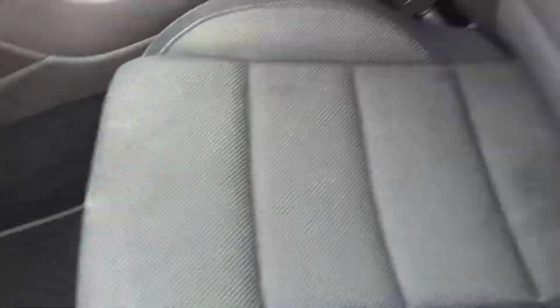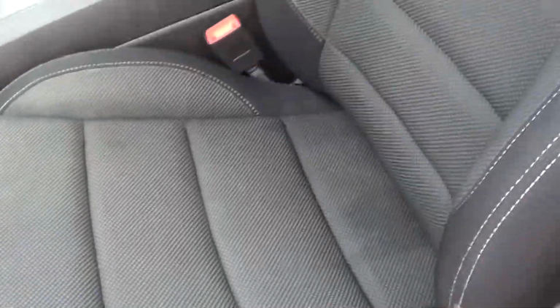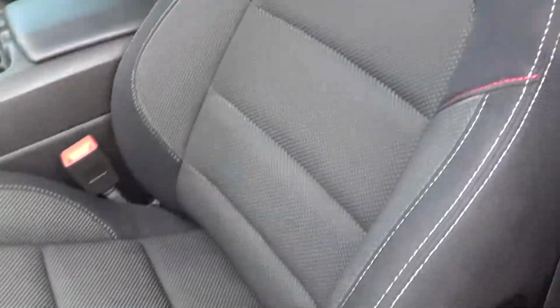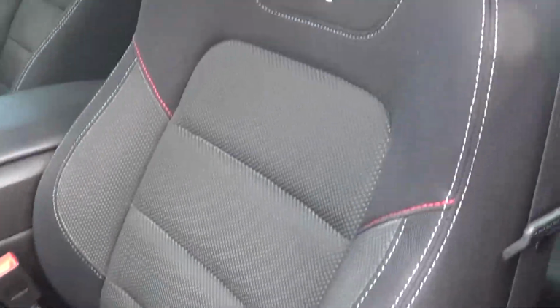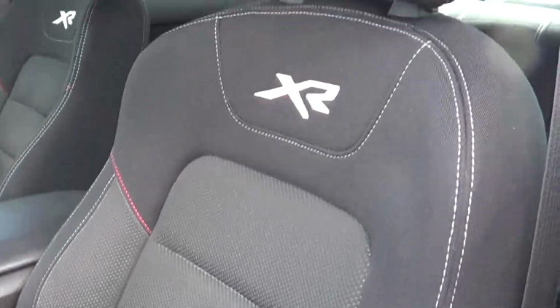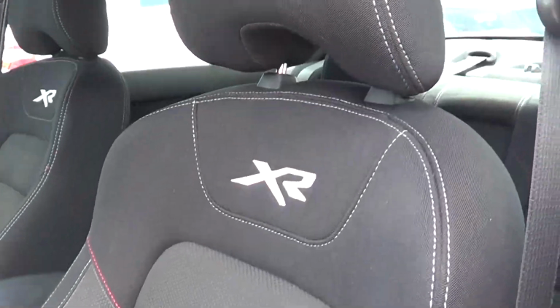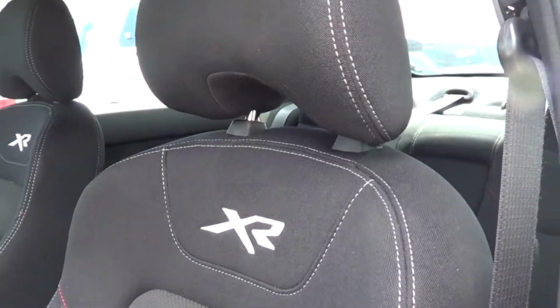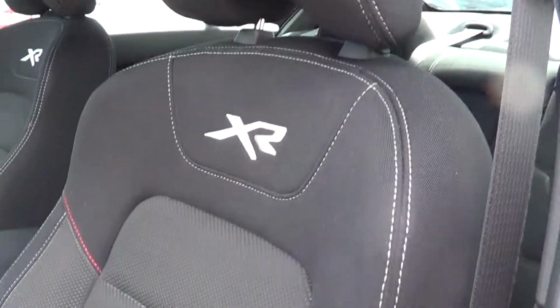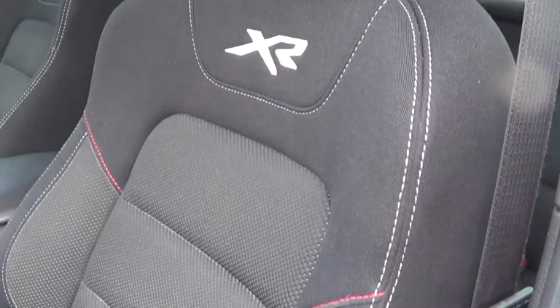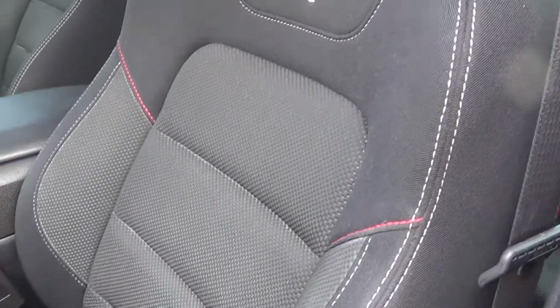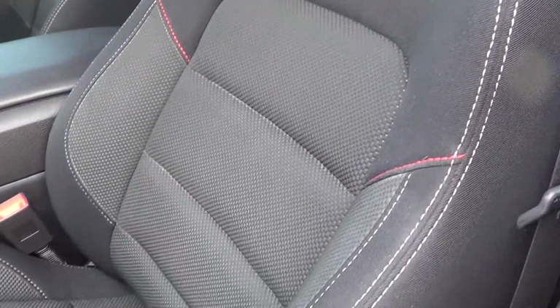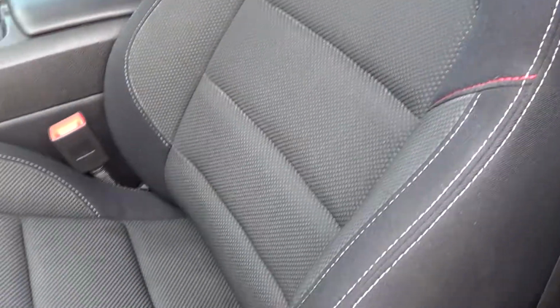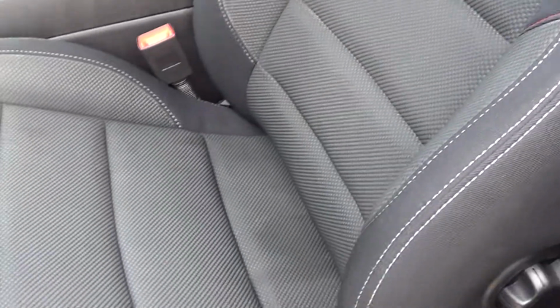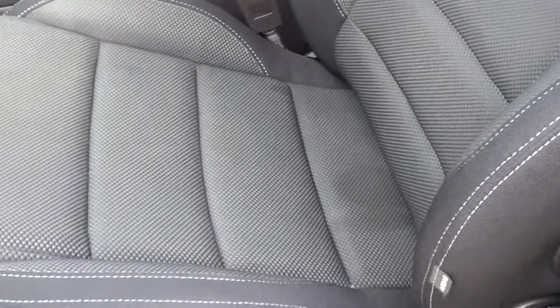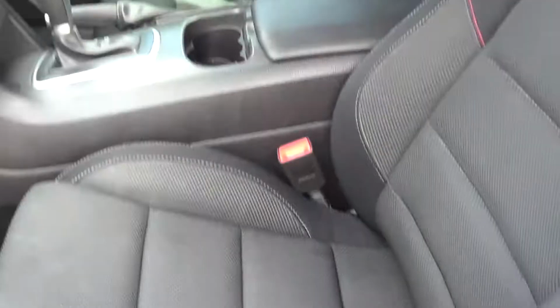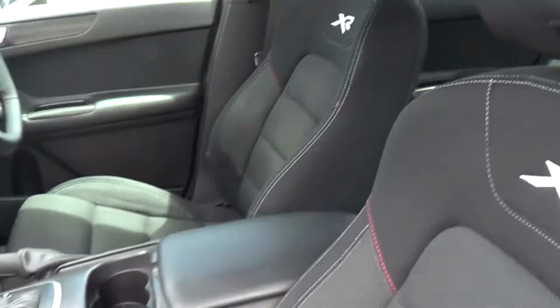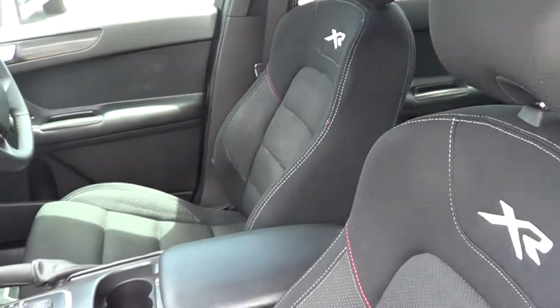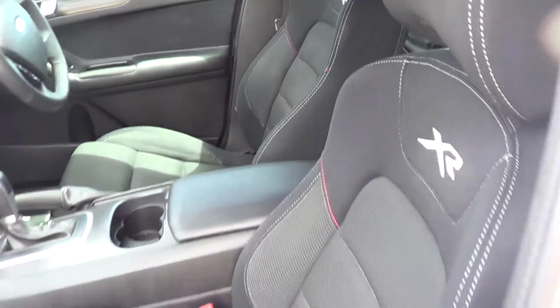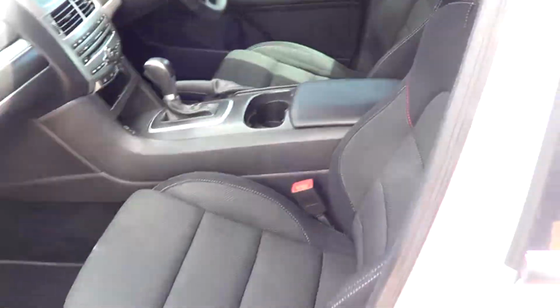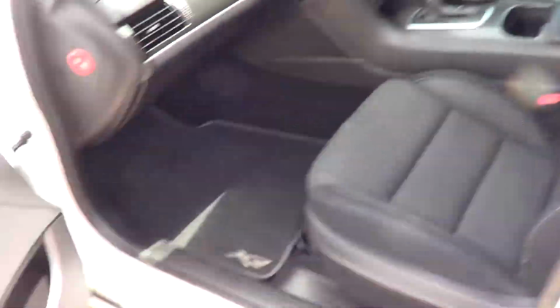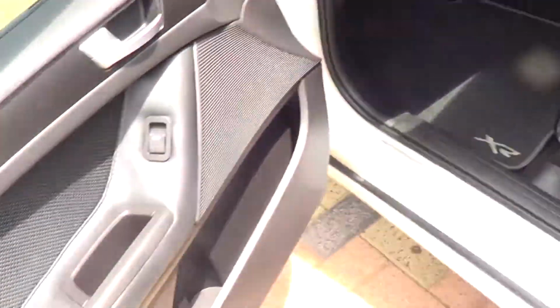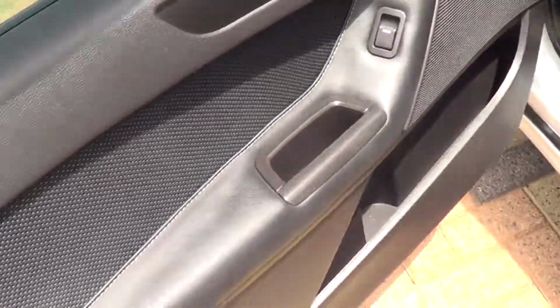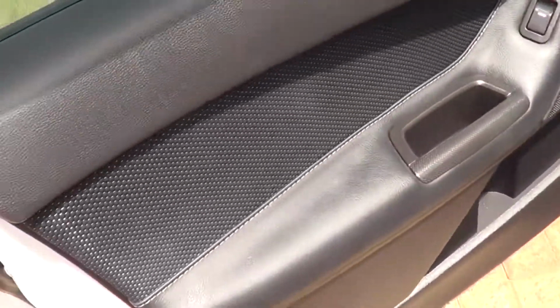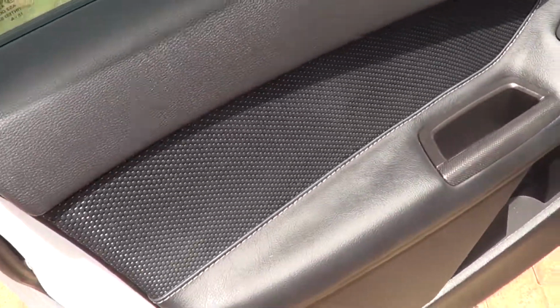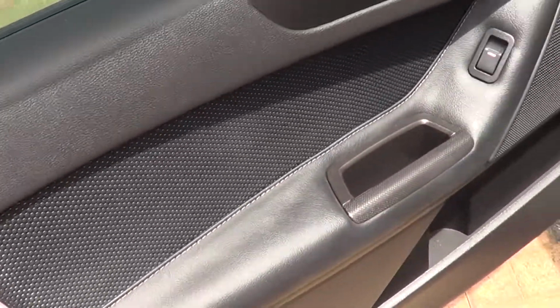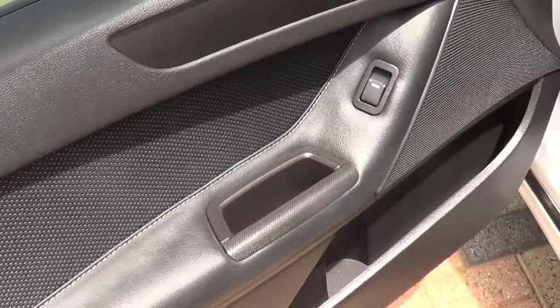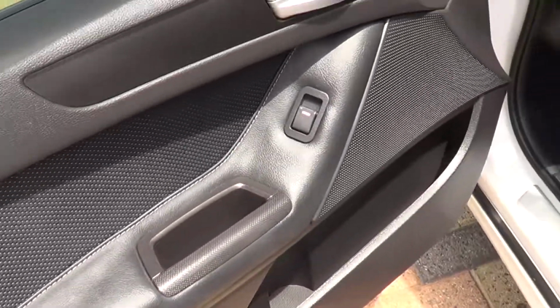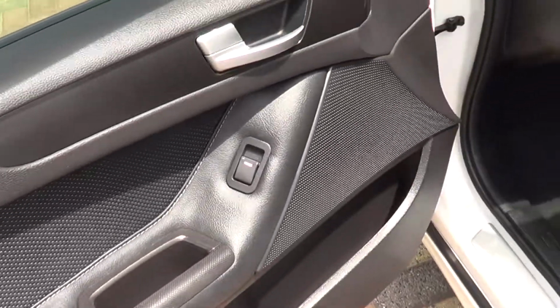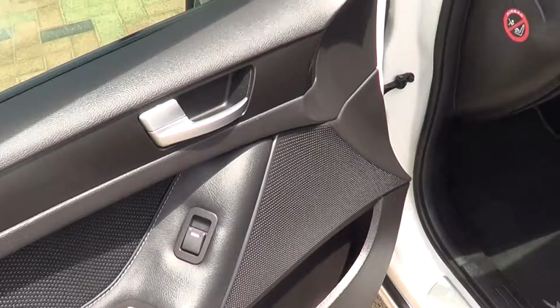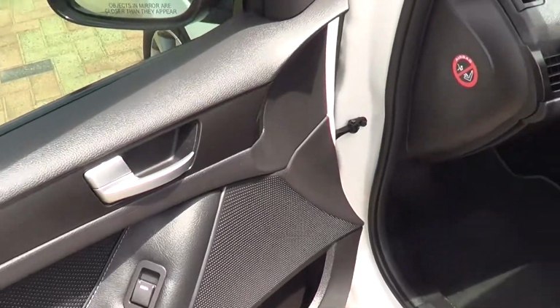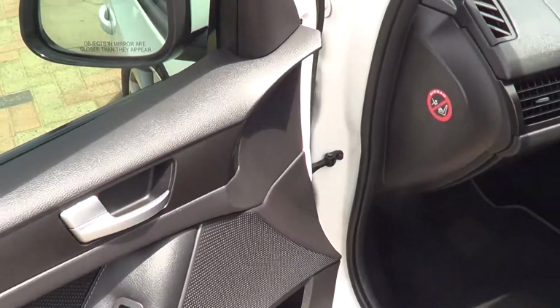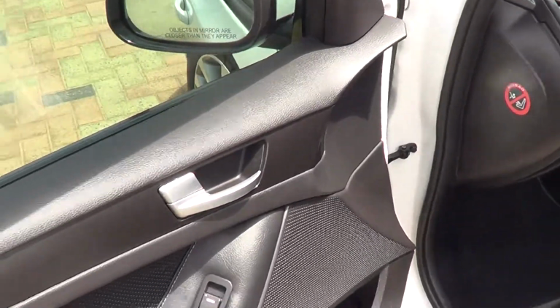The front seat is in great condition — no rips, tears or marks on the seats, all of that is in good condition. Same with the door trims — no rips, tears or marks, everything is in good condition.